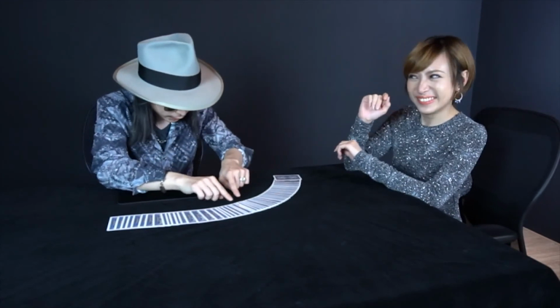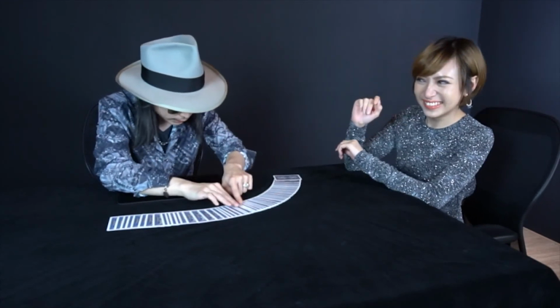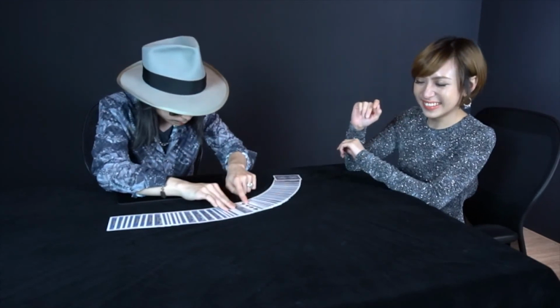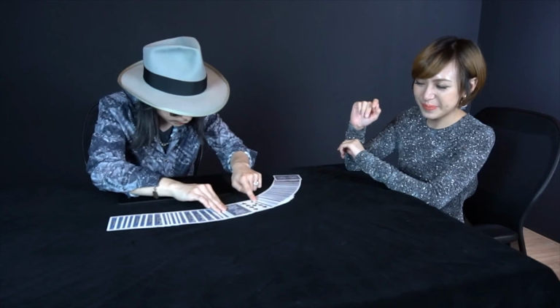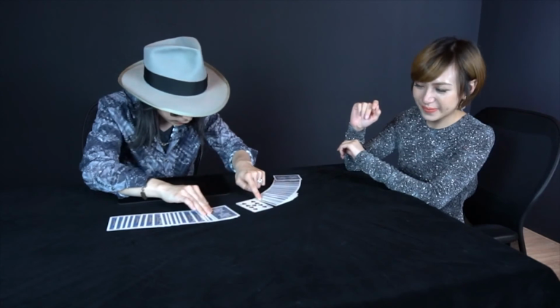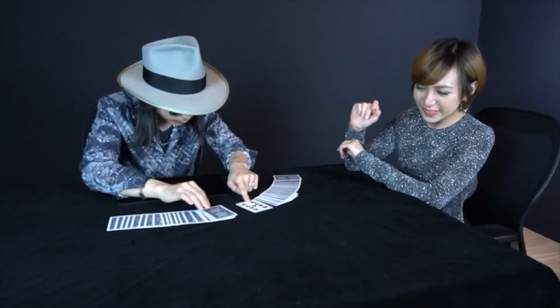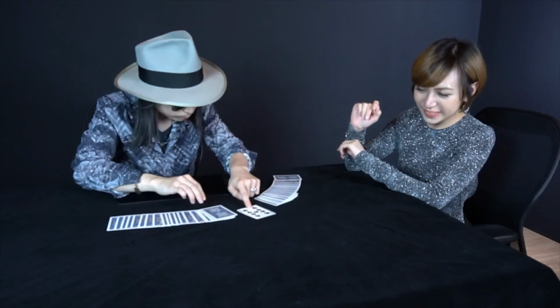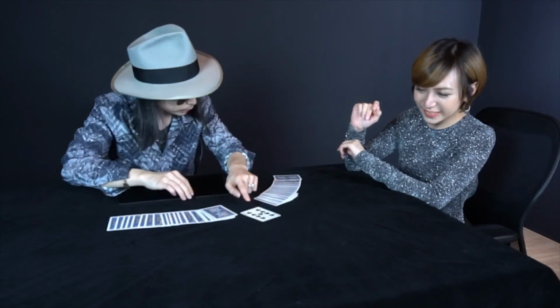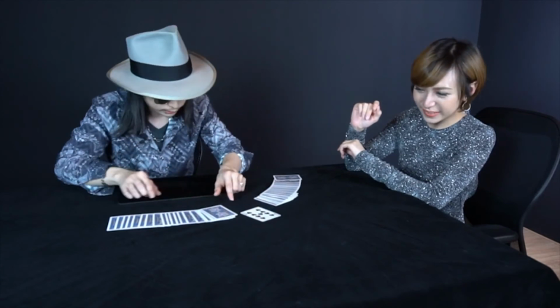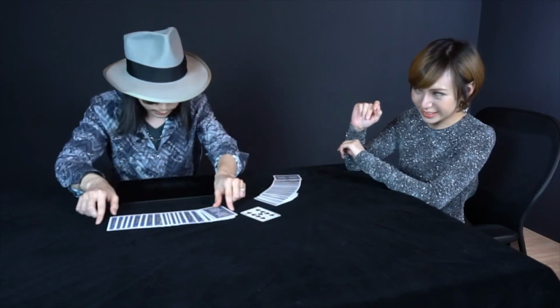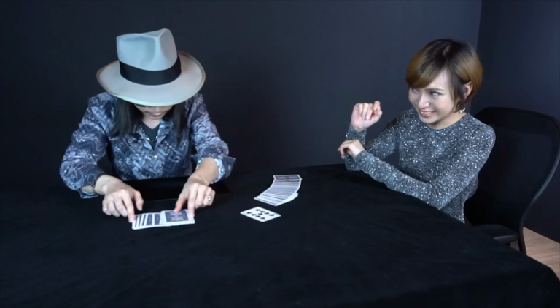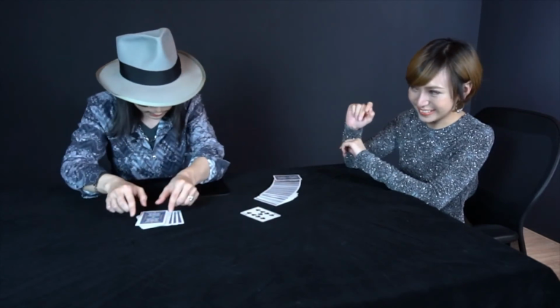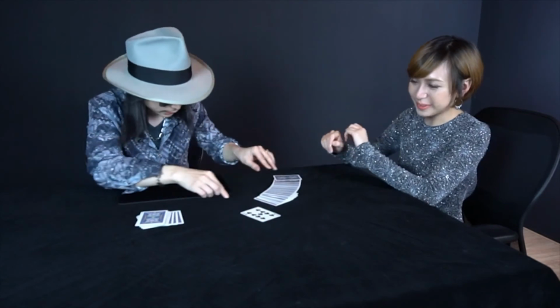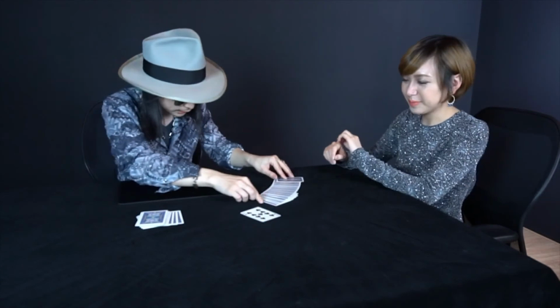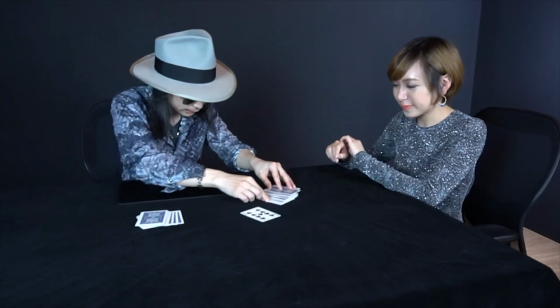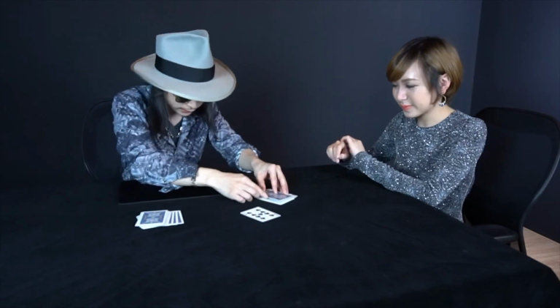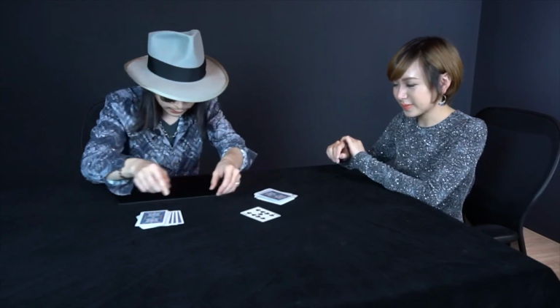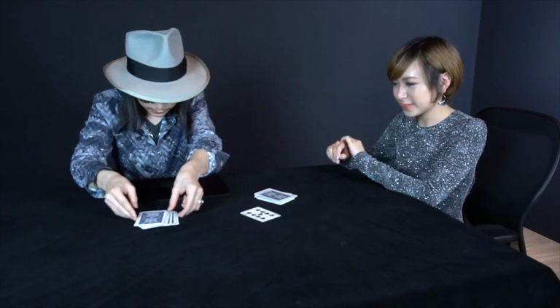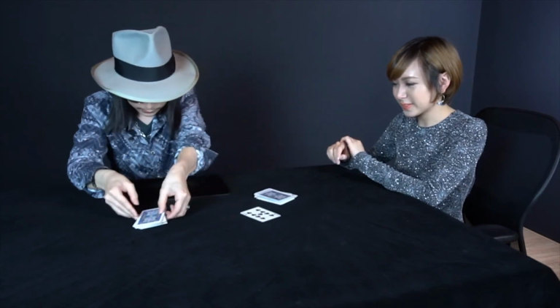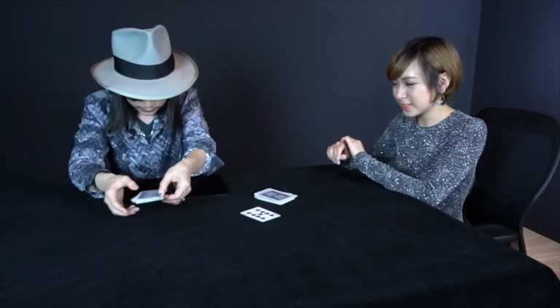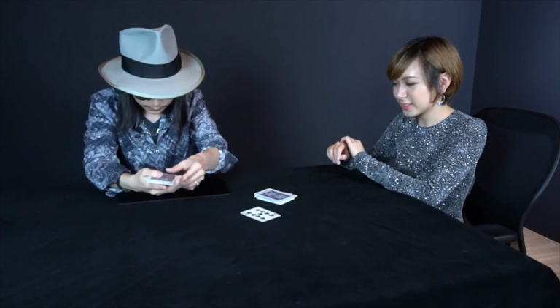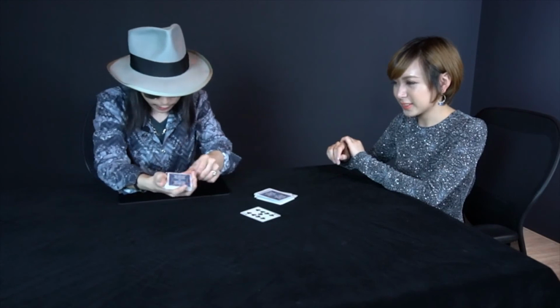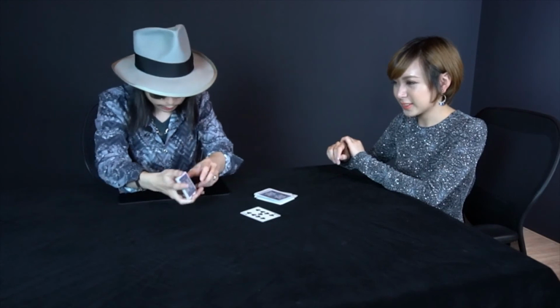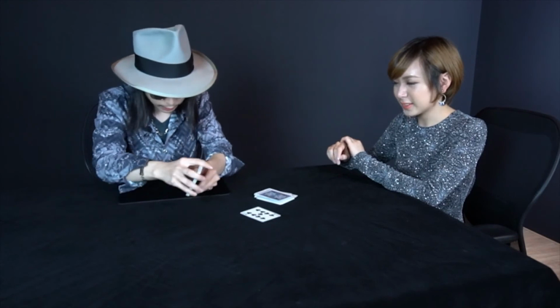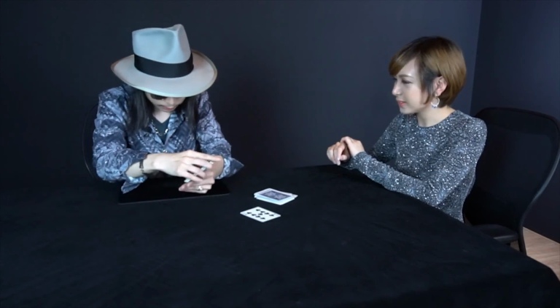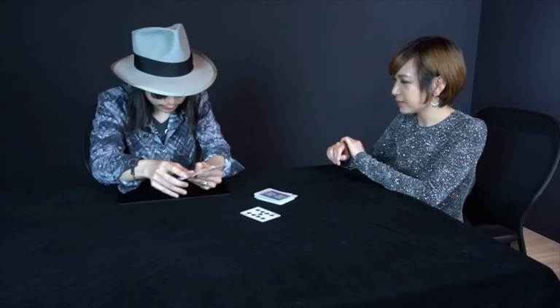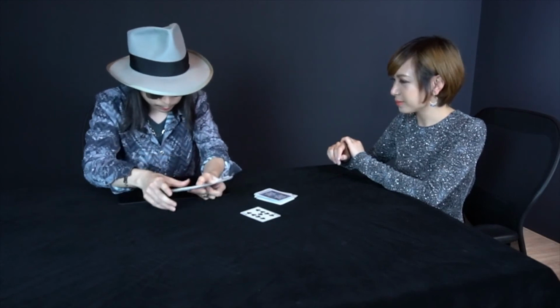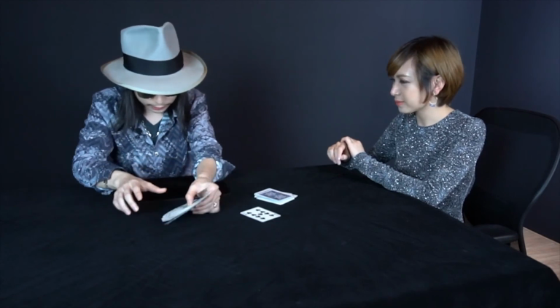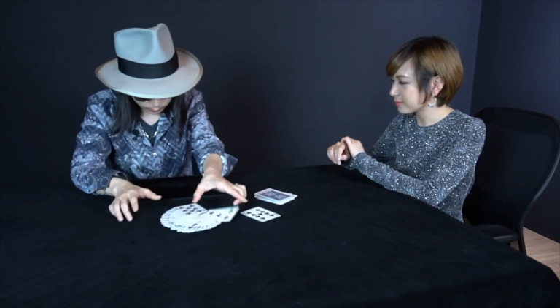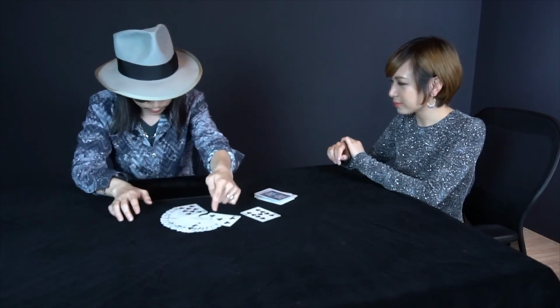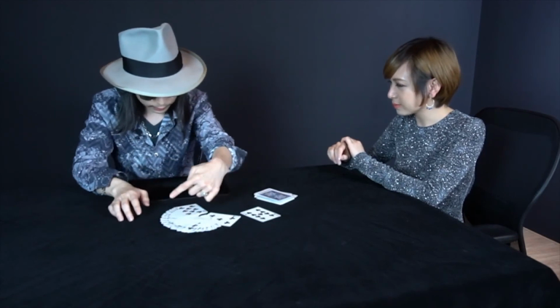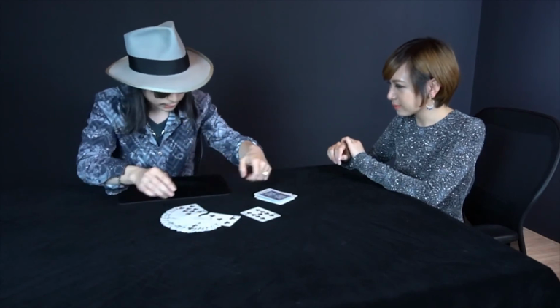If I separate the card from the middle, you see, I have actually separated all the blocks here.